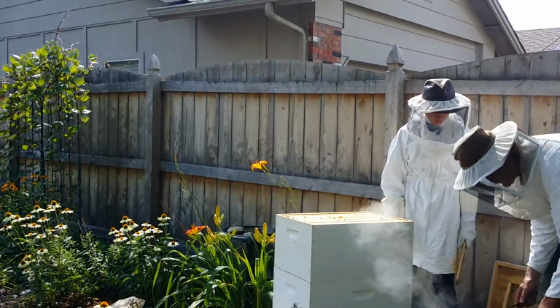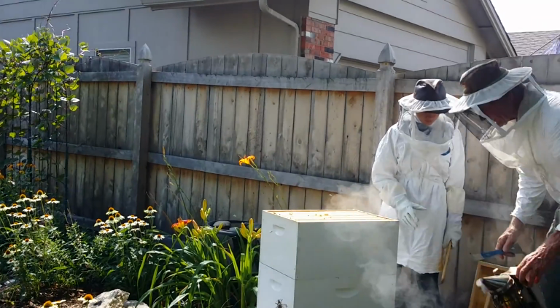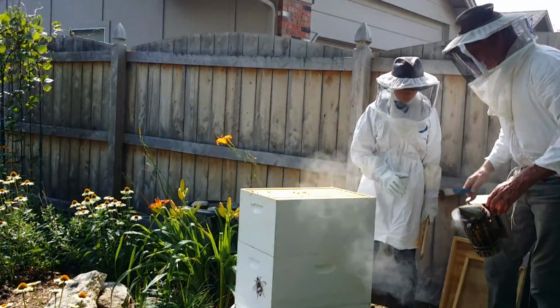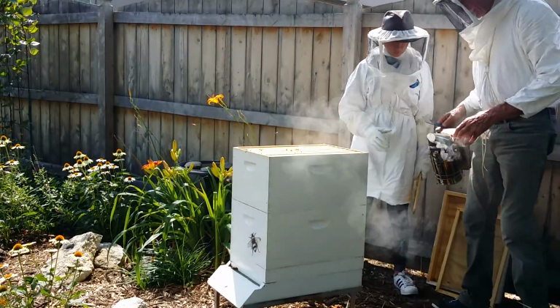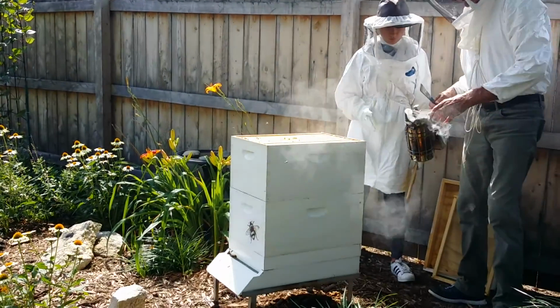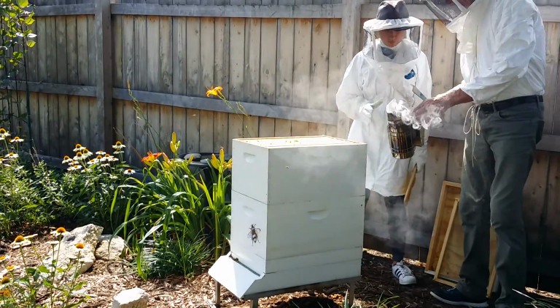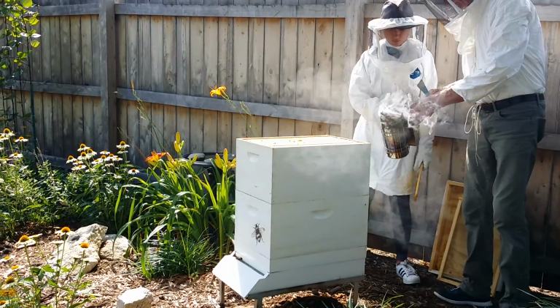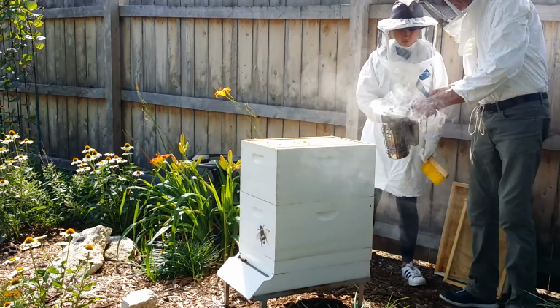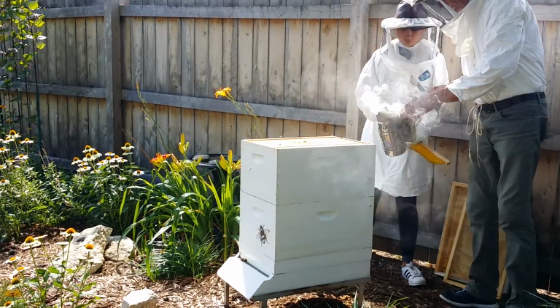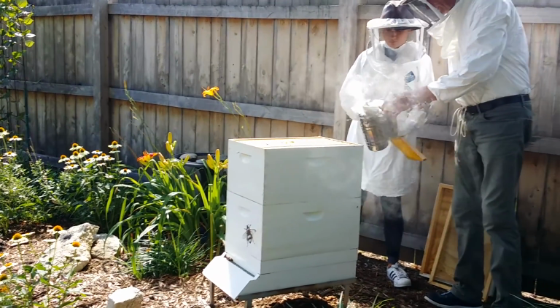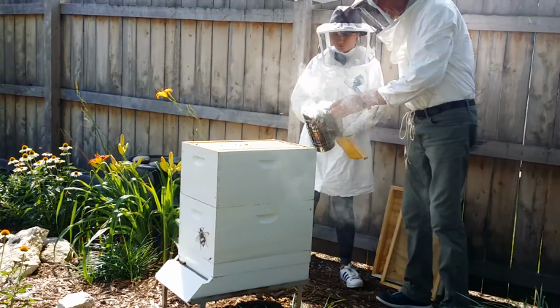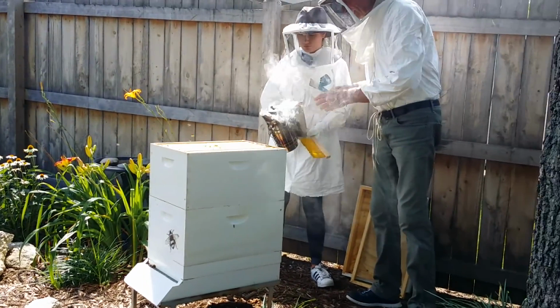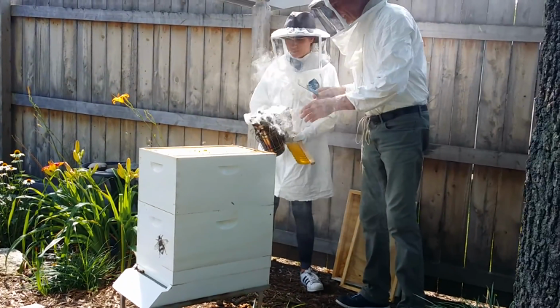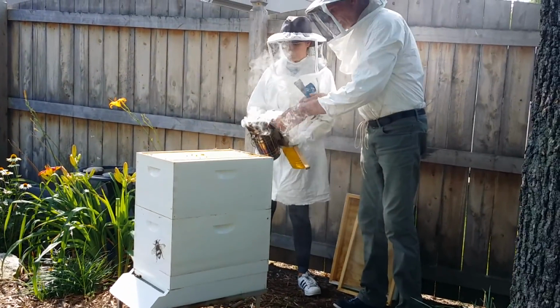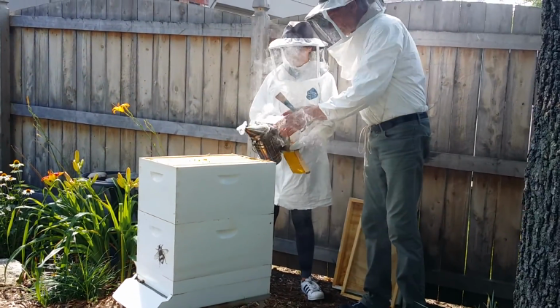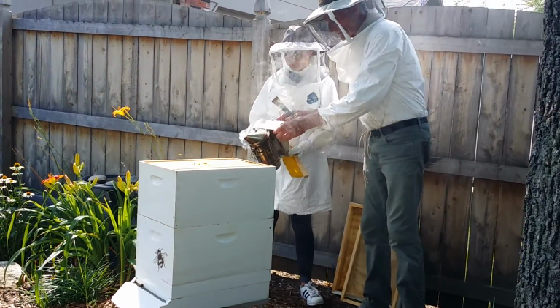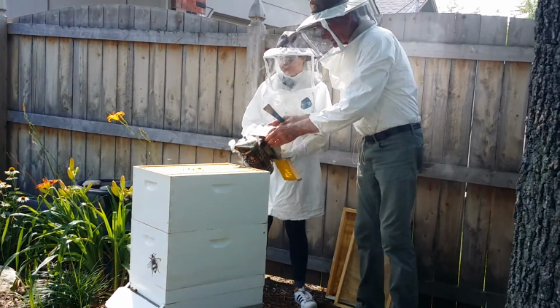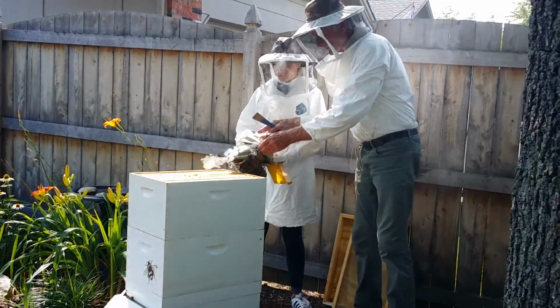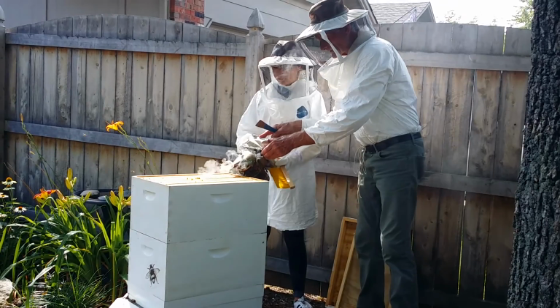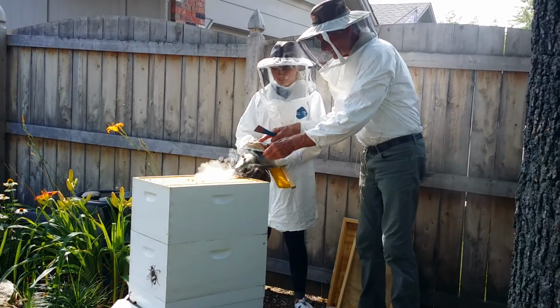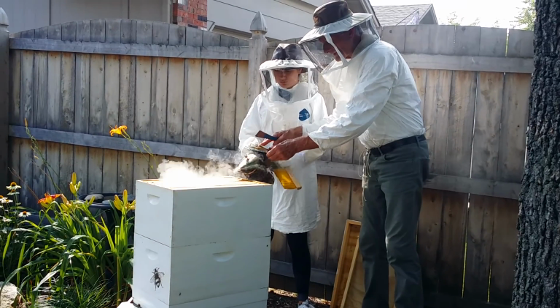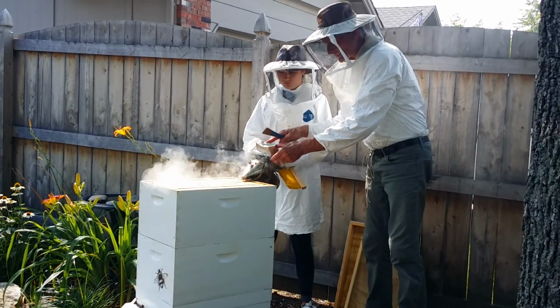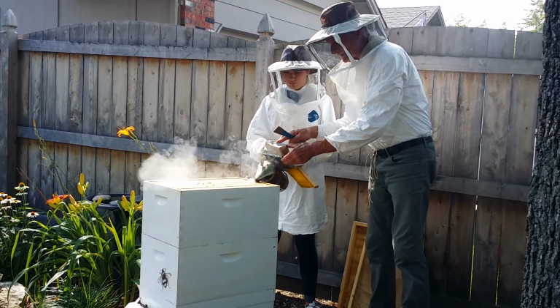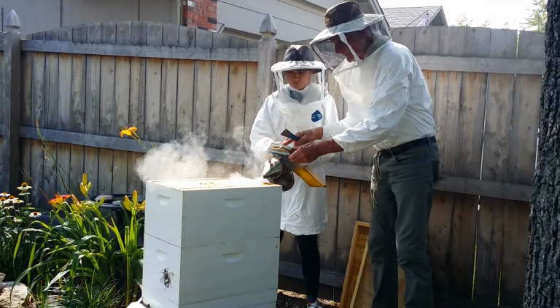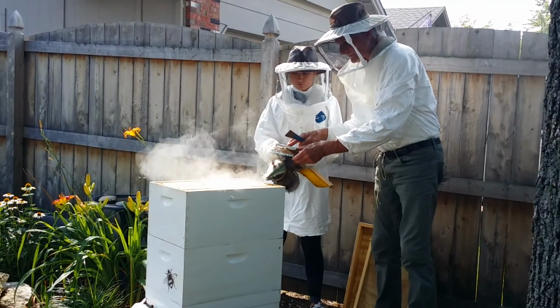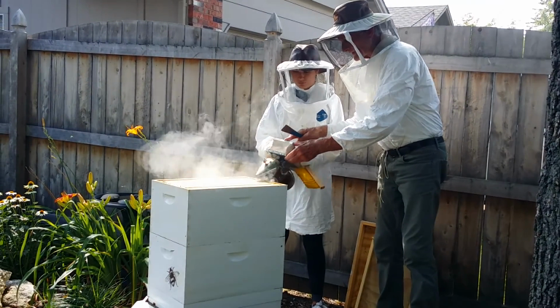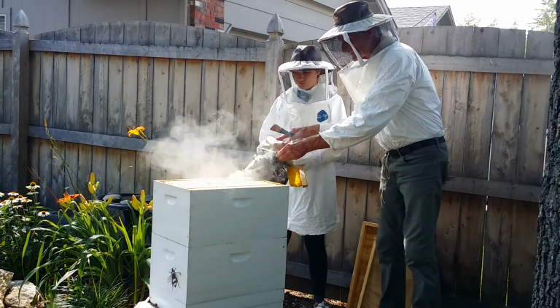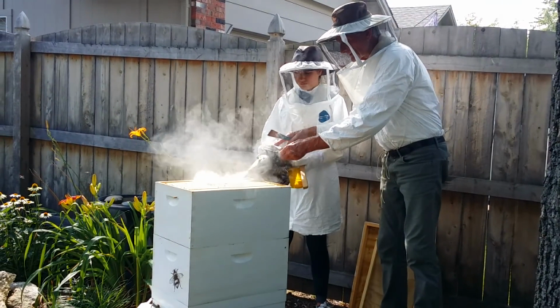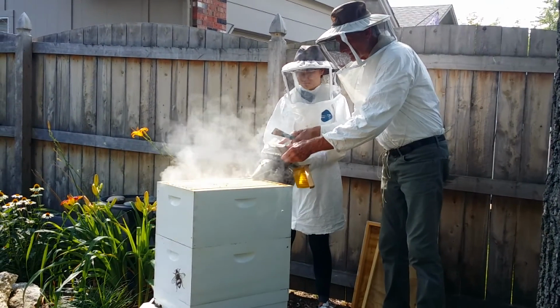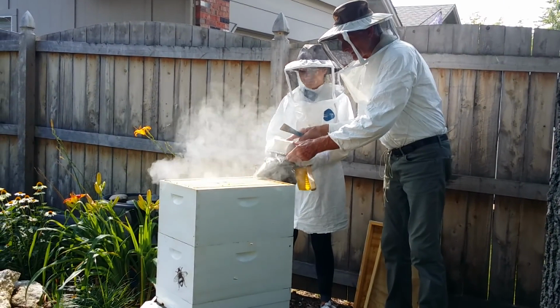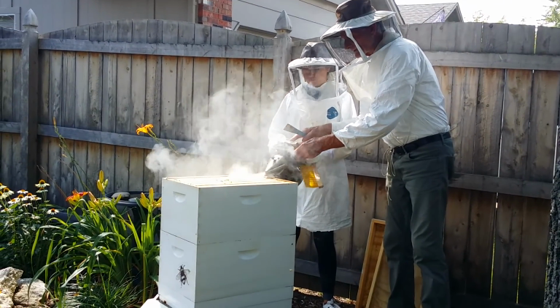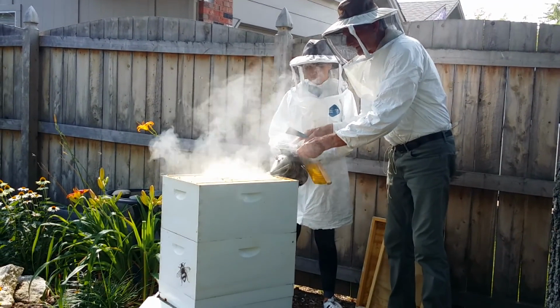So every now and again just kind of hold on to it like that. And then when you're ready to smoke, aim it down in between a couple of the frames.